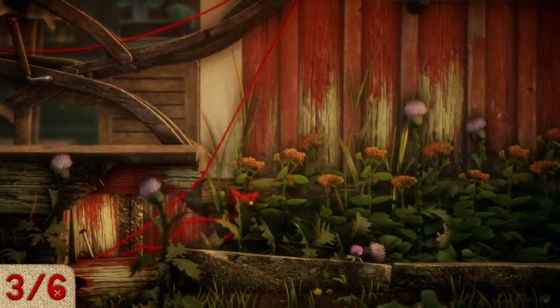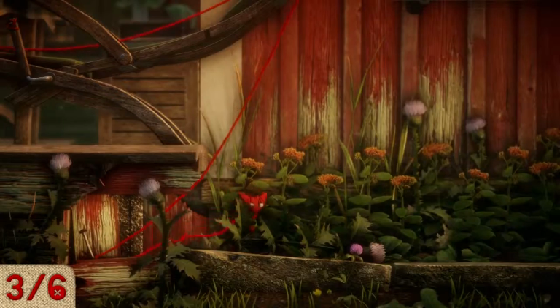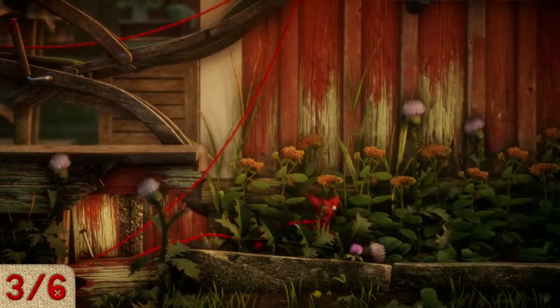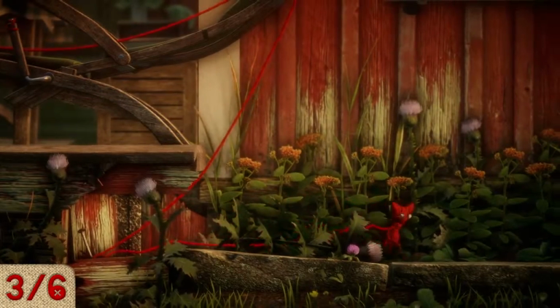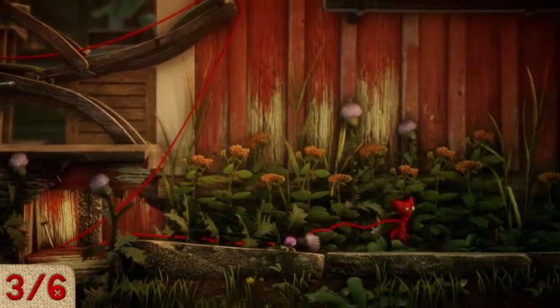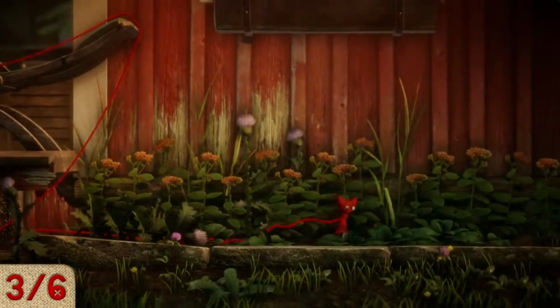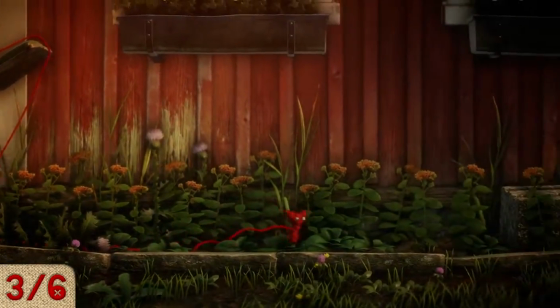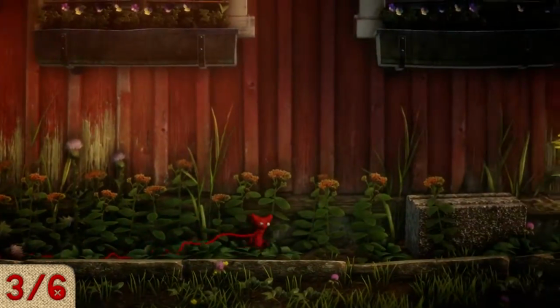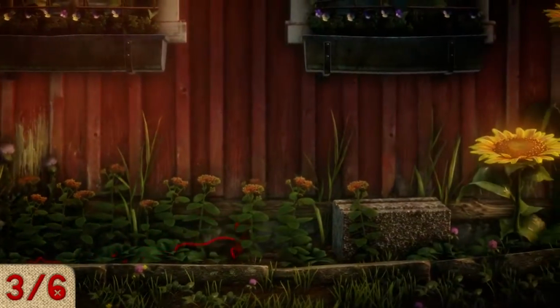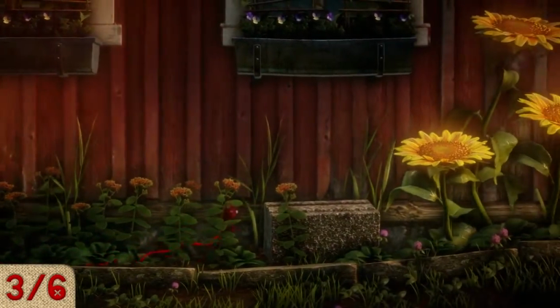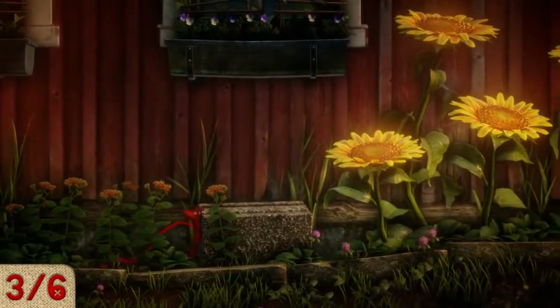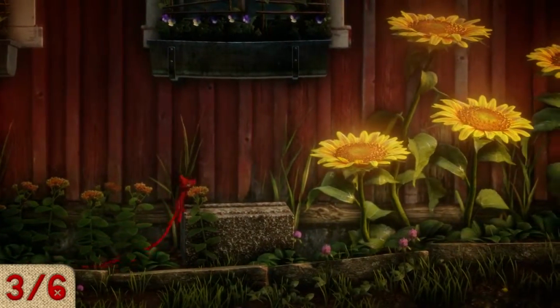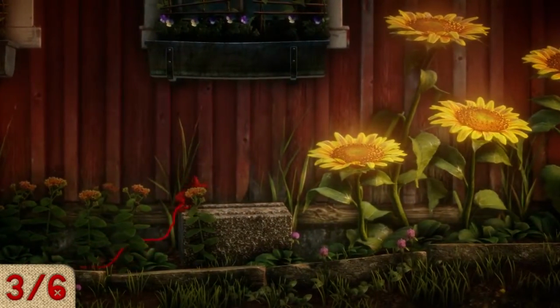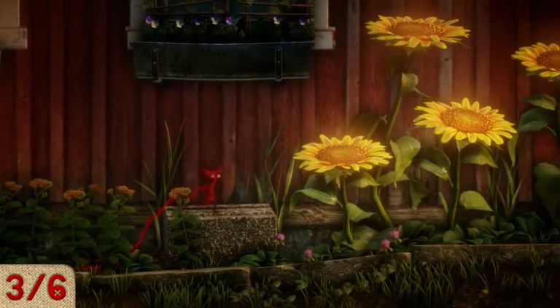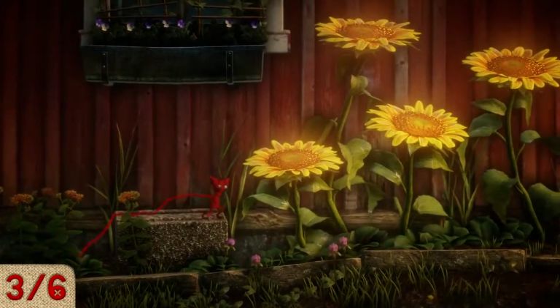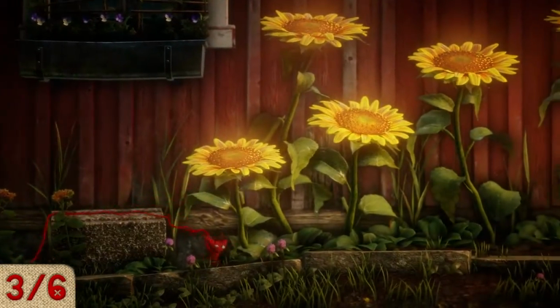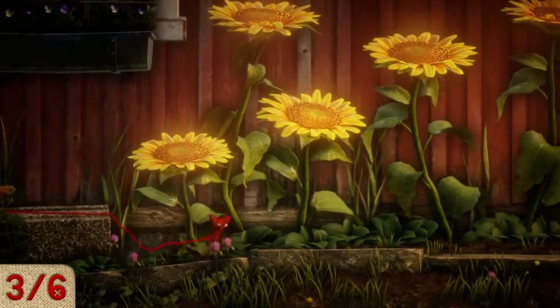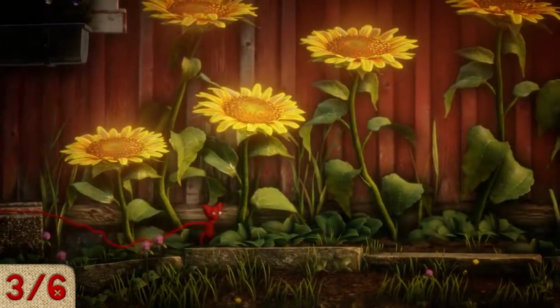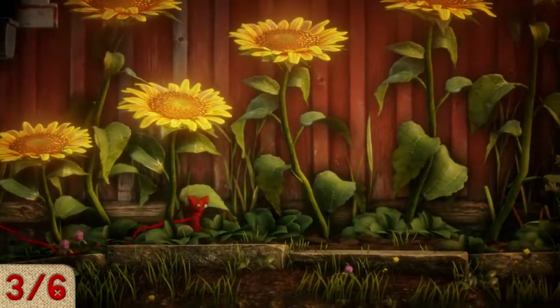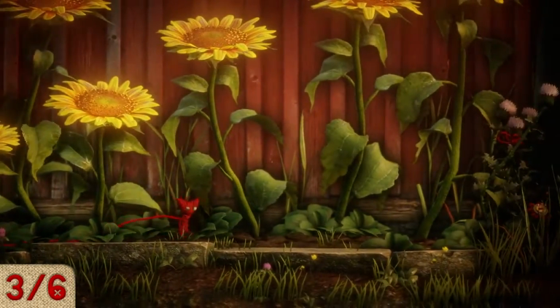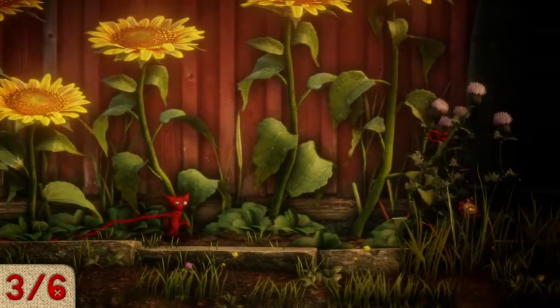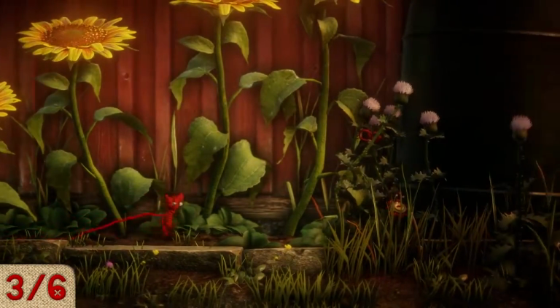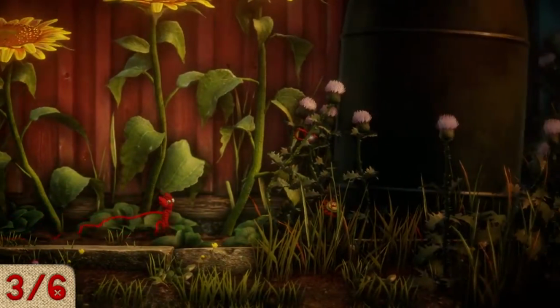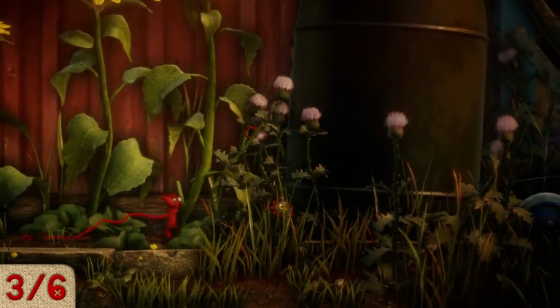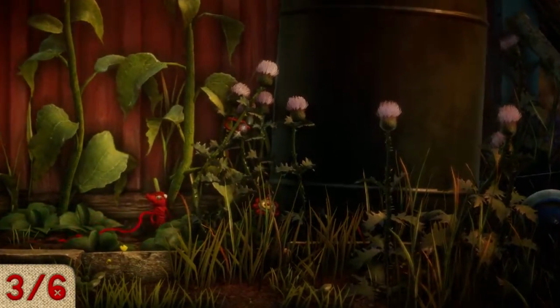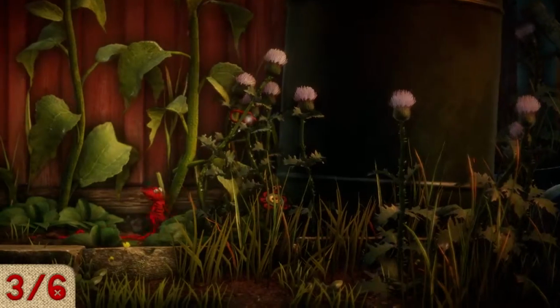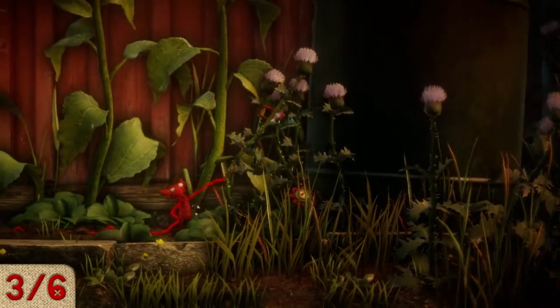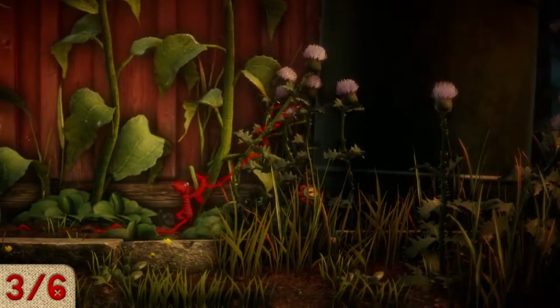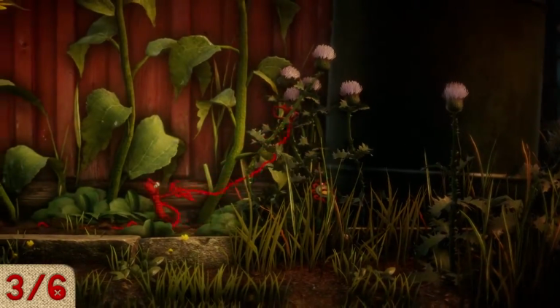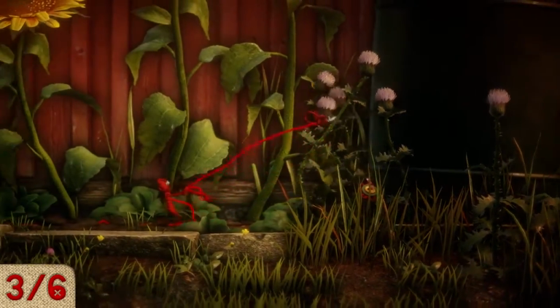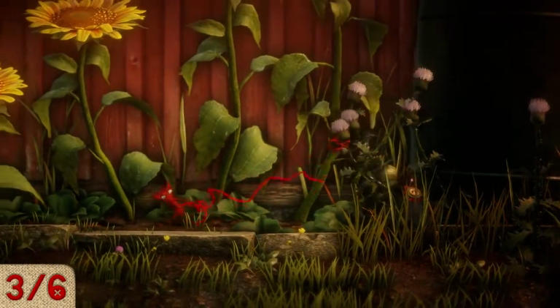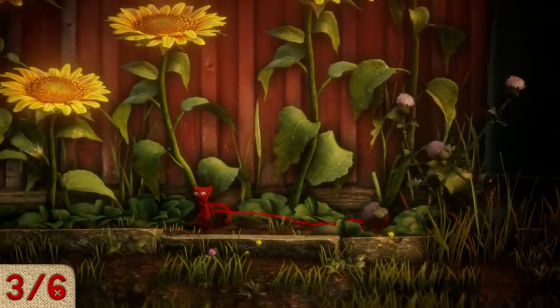Number three is going to be all the way to the right. This is the last of the missable thistles. Just head all the way to the right and you'll see a big old green barrel, and you'll pull the thistle down here.